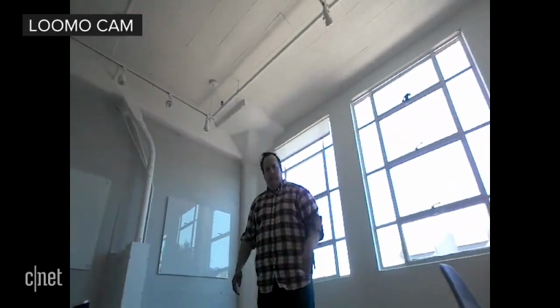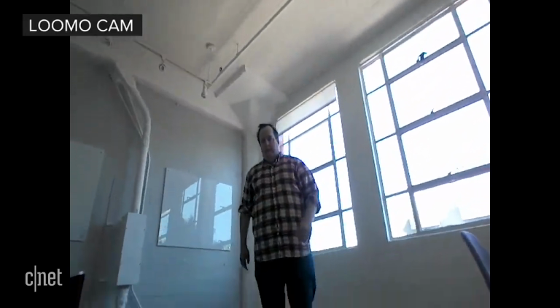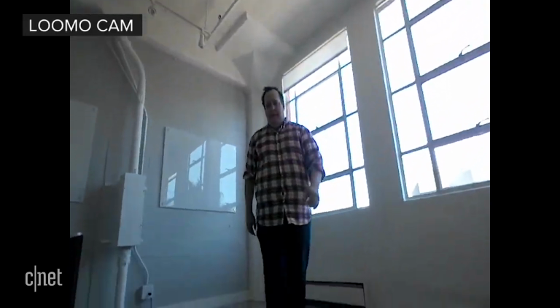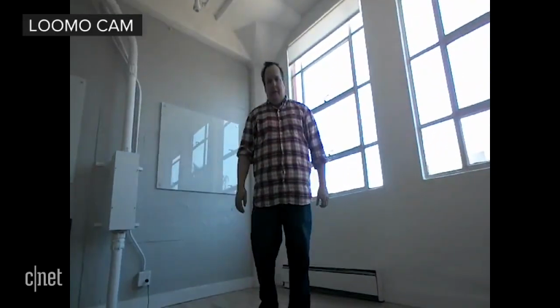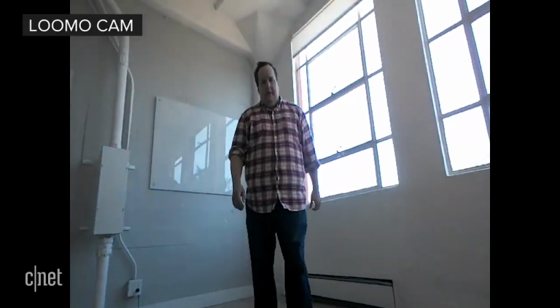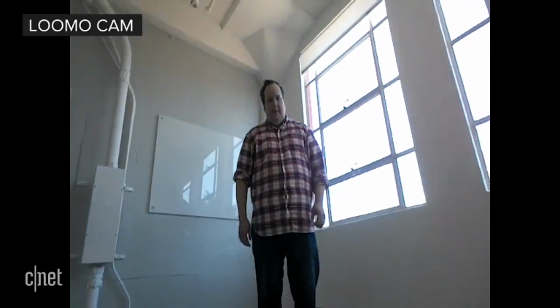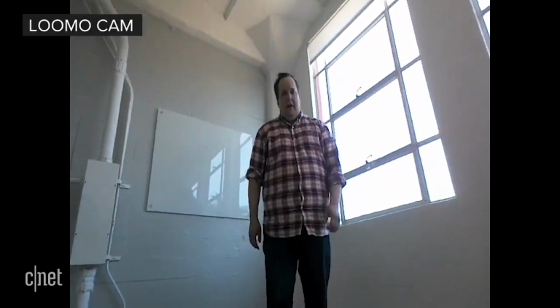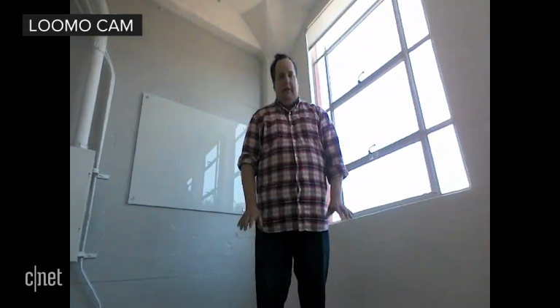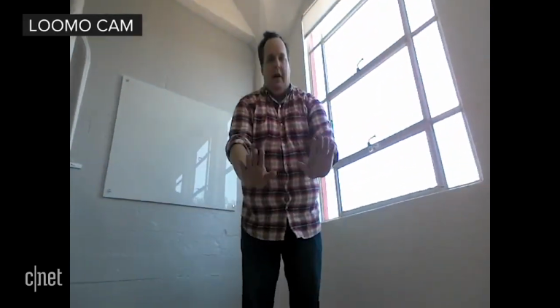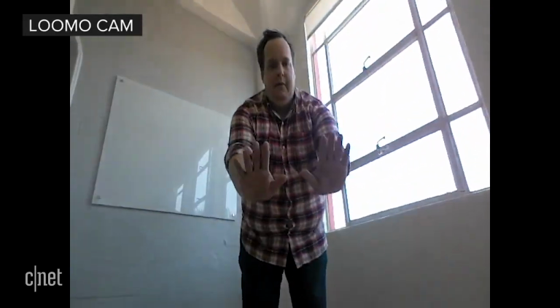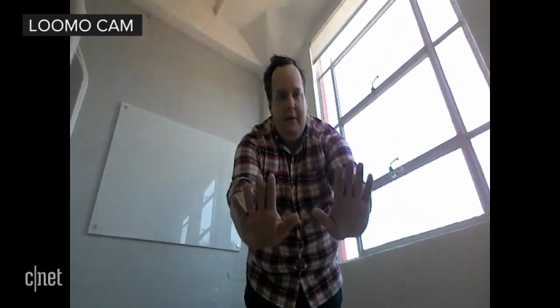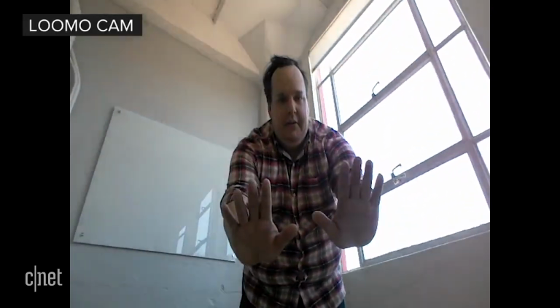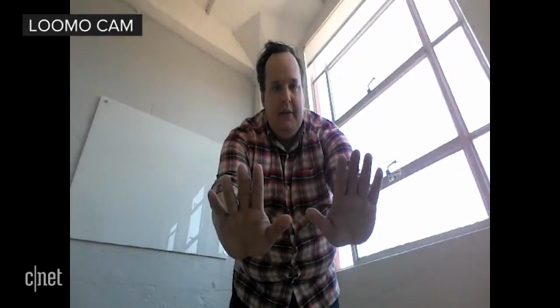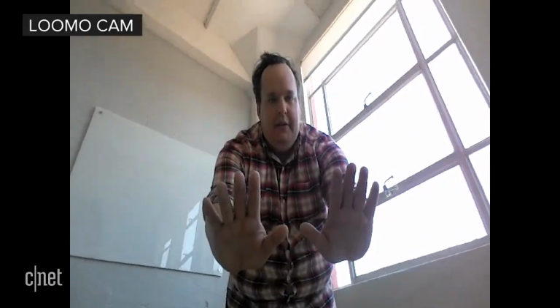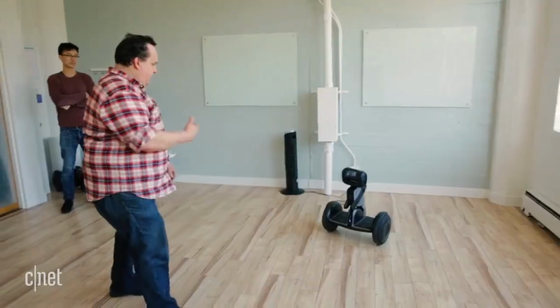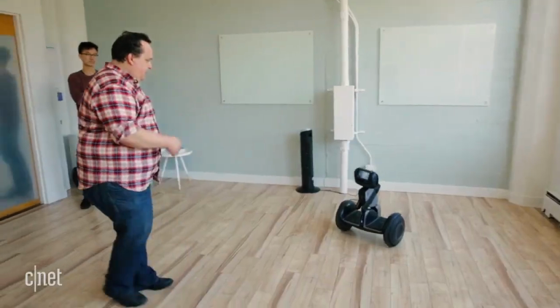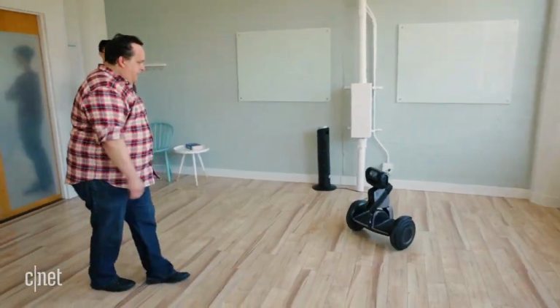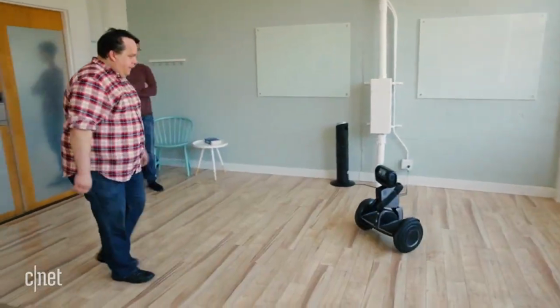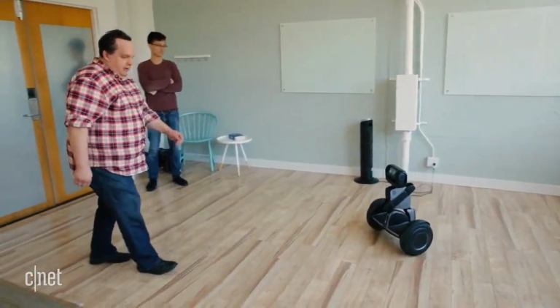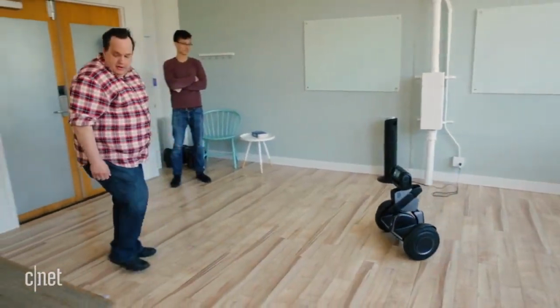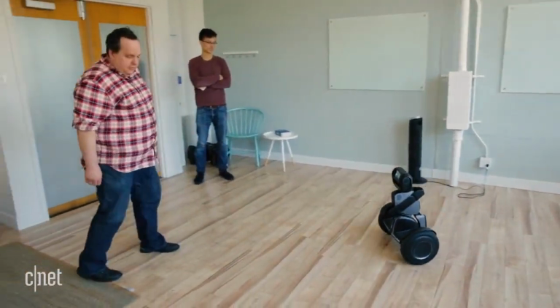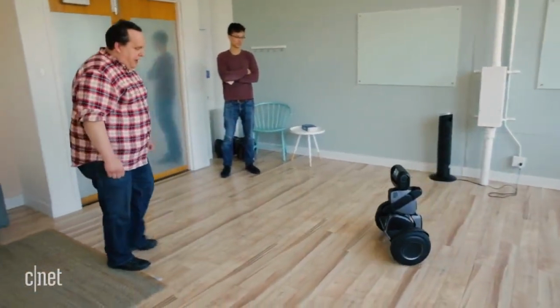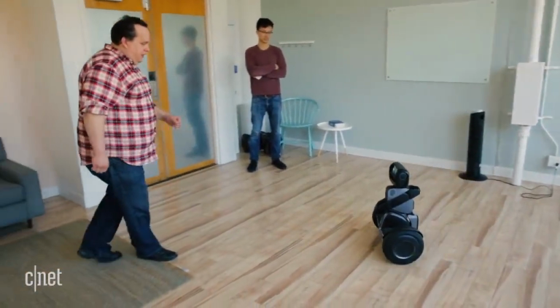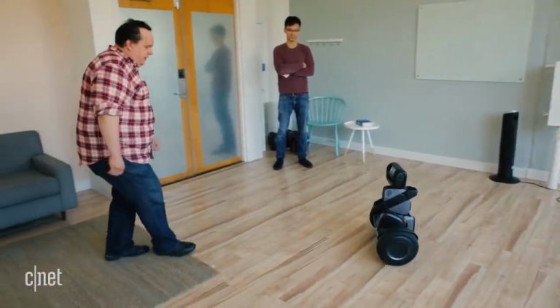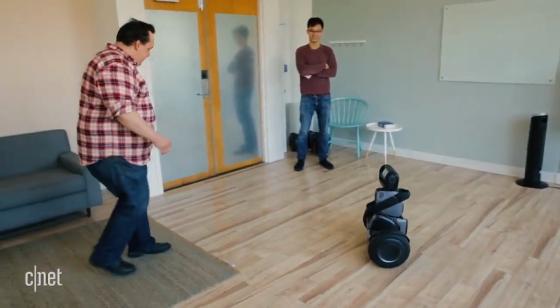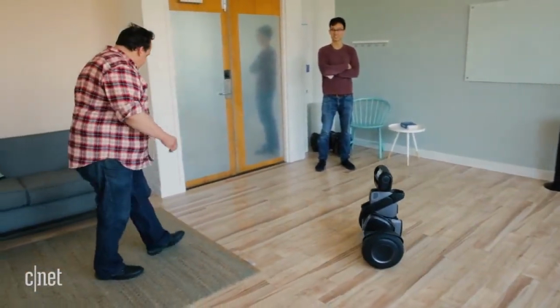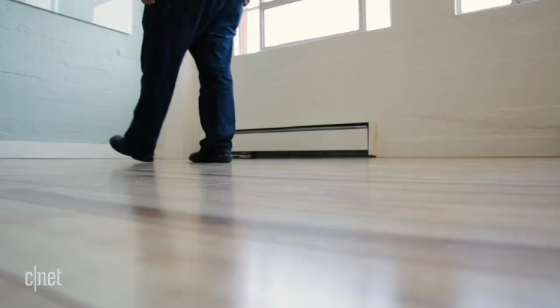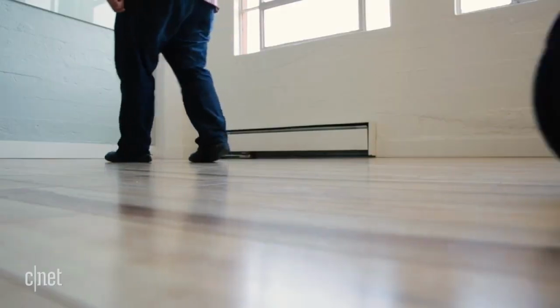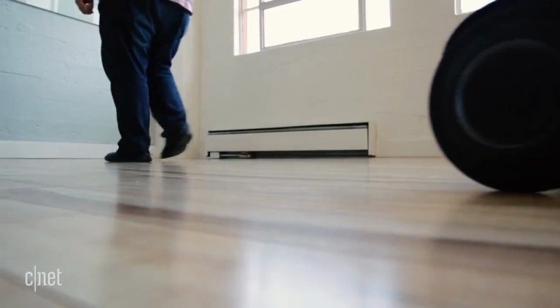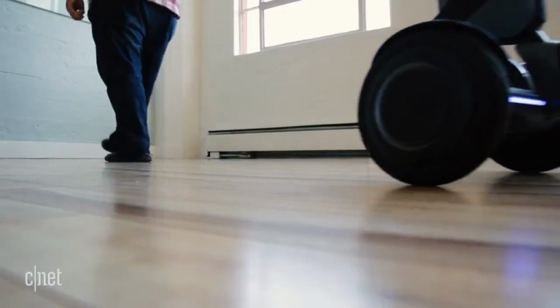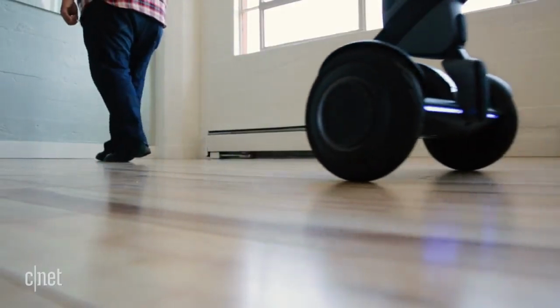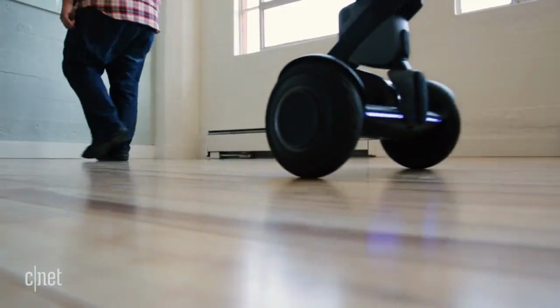You don't even have to face it for the follow mode to work. Granted, we demoed the feature in a tiny room, so it will be interesting to test it where there's more space.